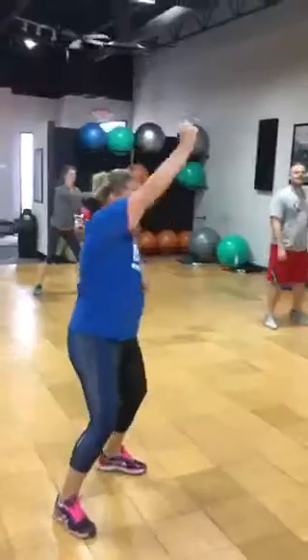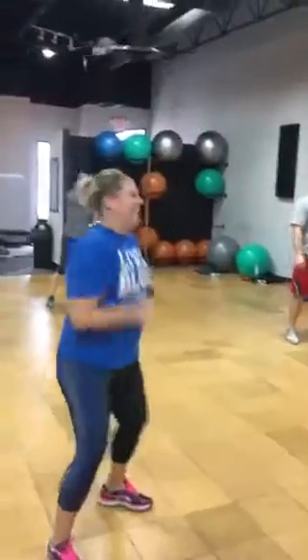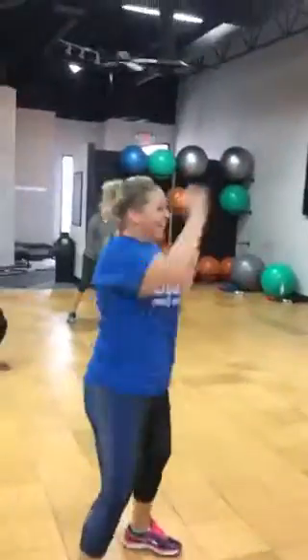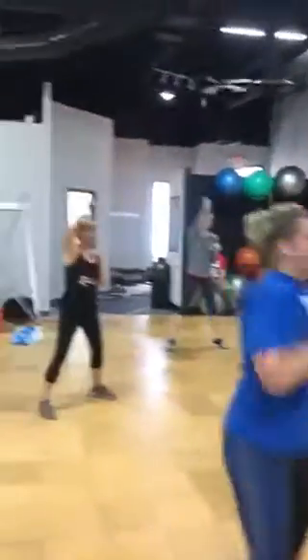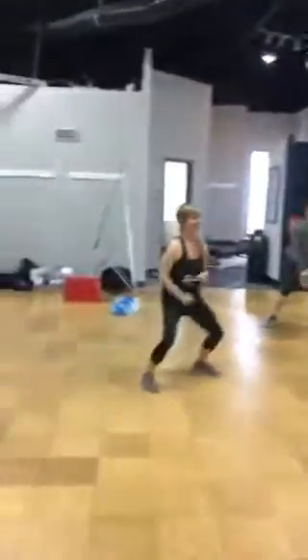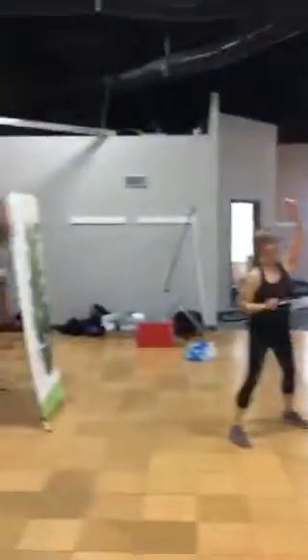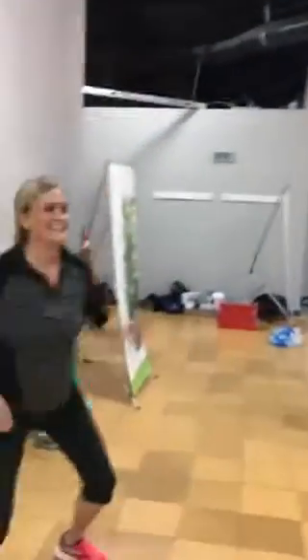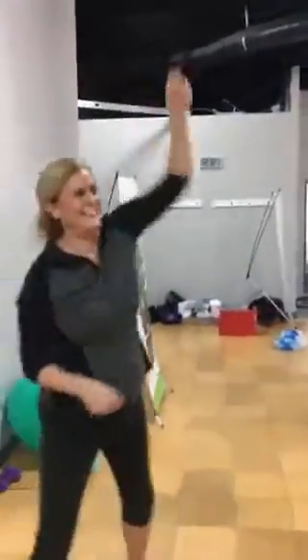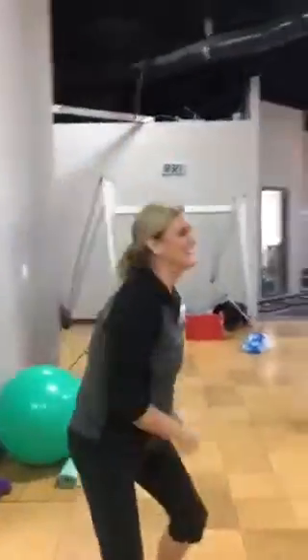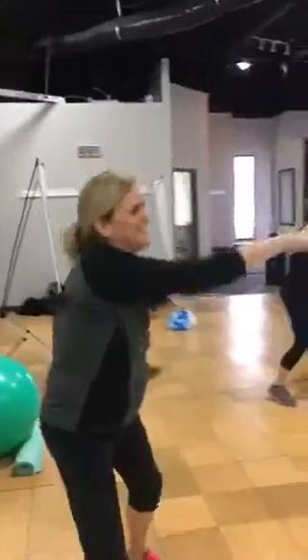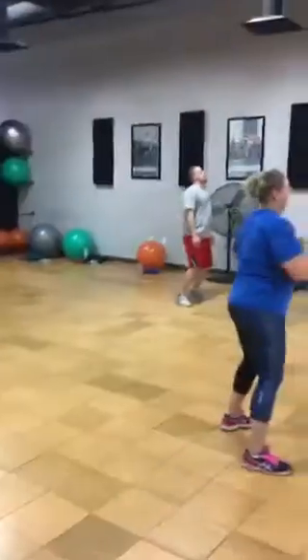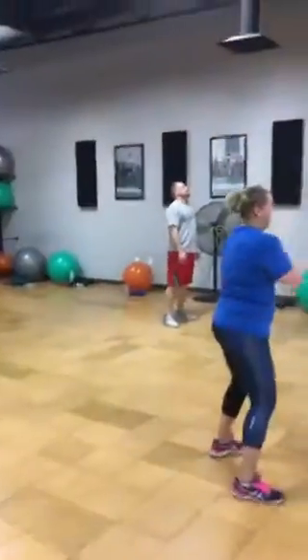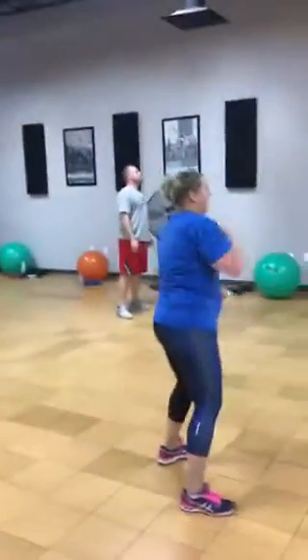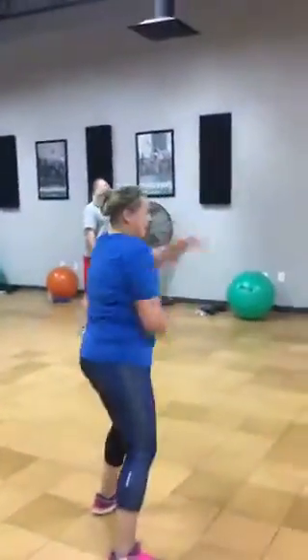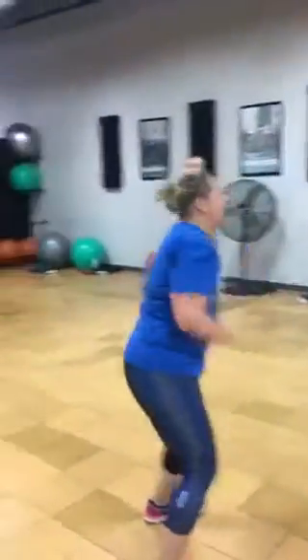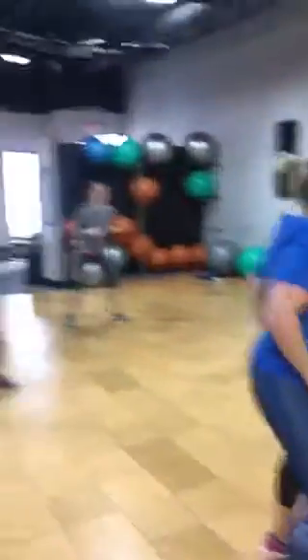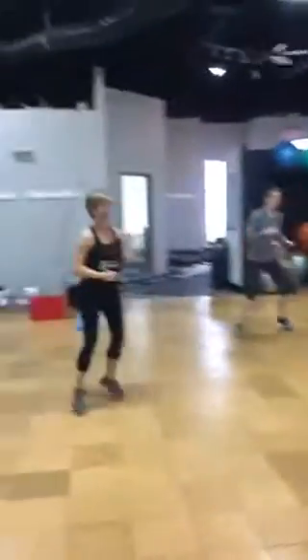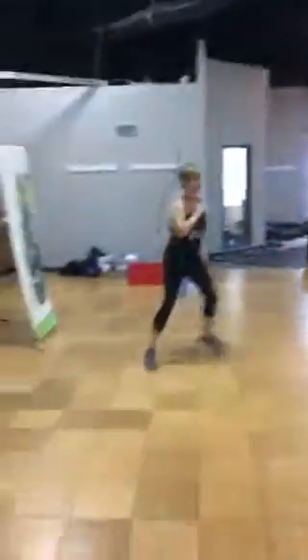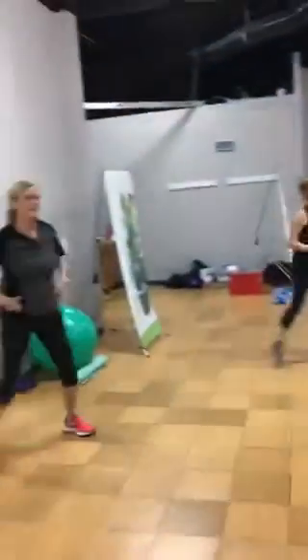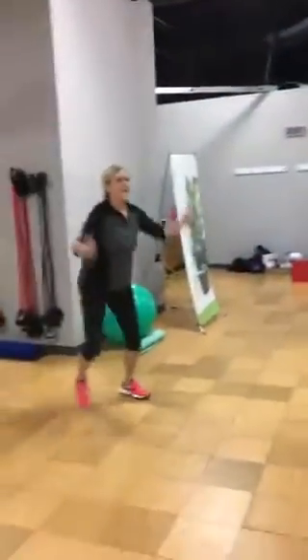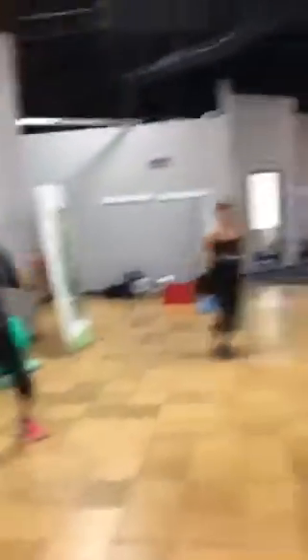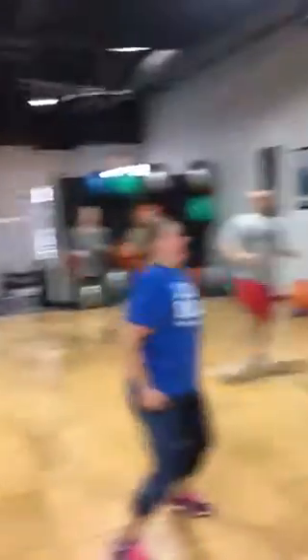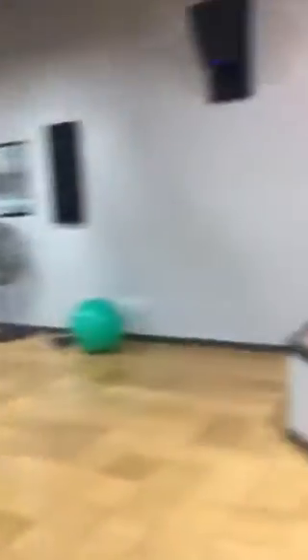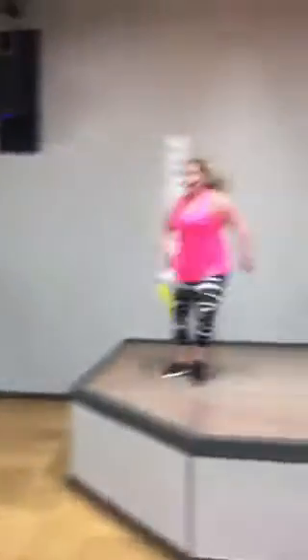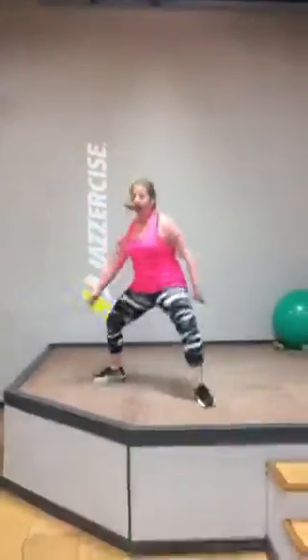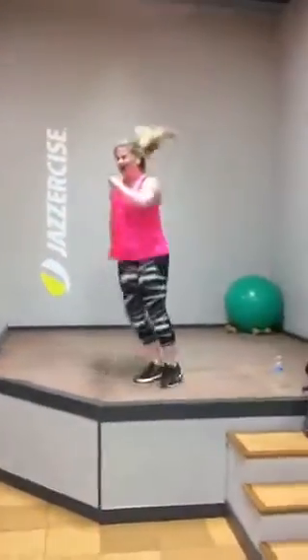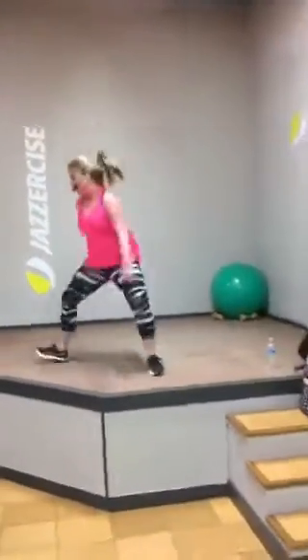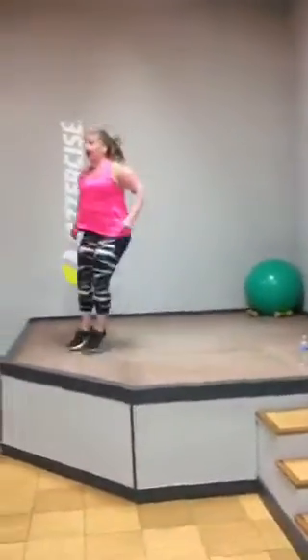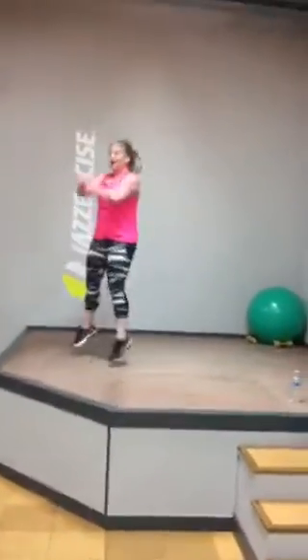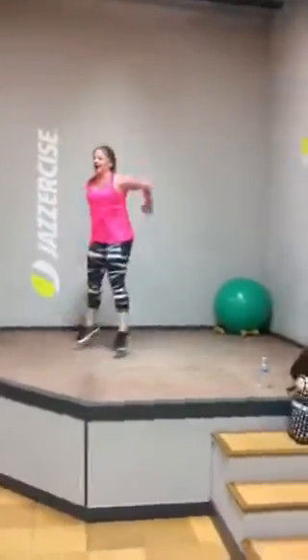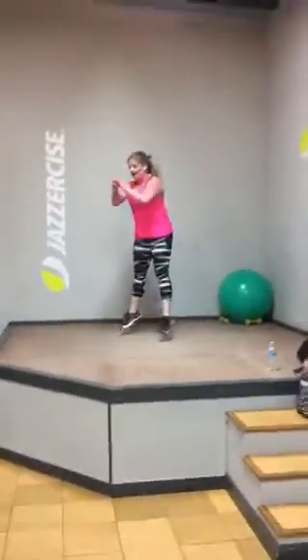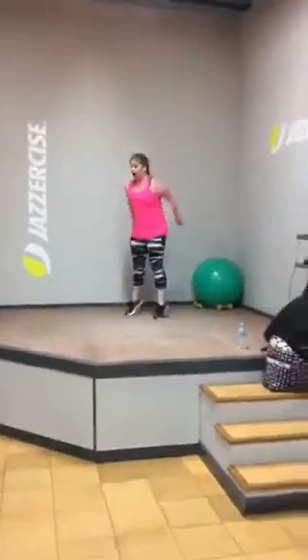It goes right there! Another view! Two! One! Three! Two! Two! Three! Two! Four!